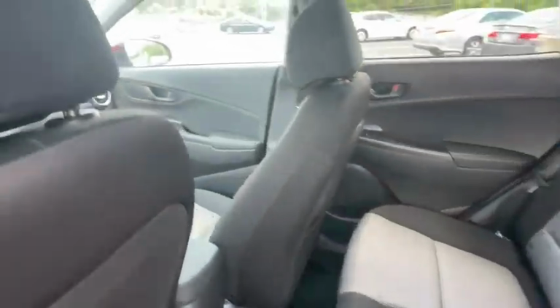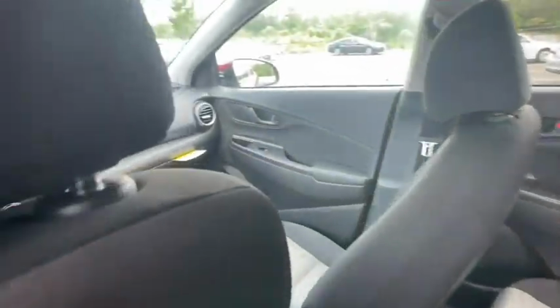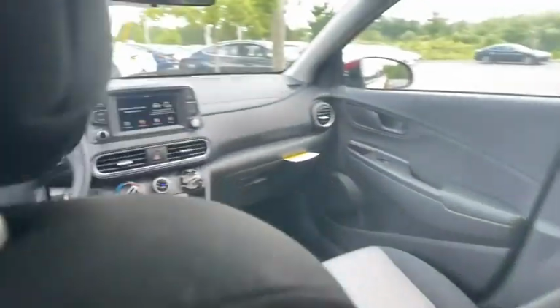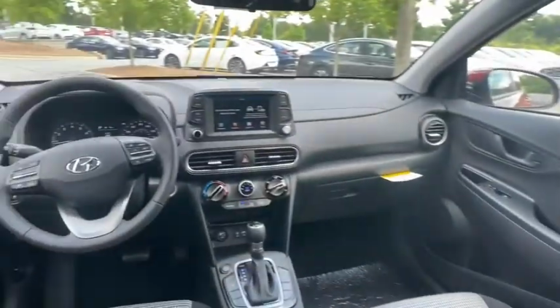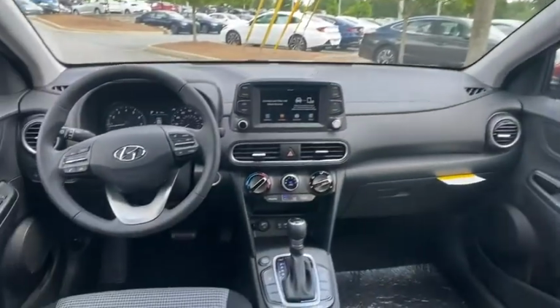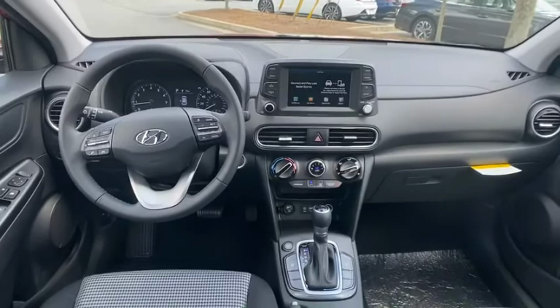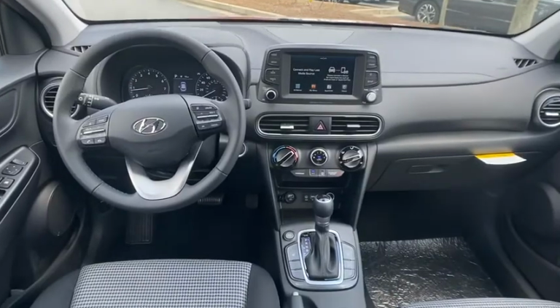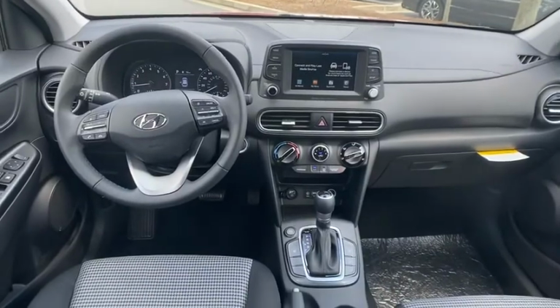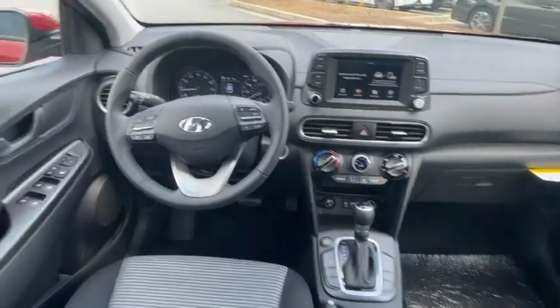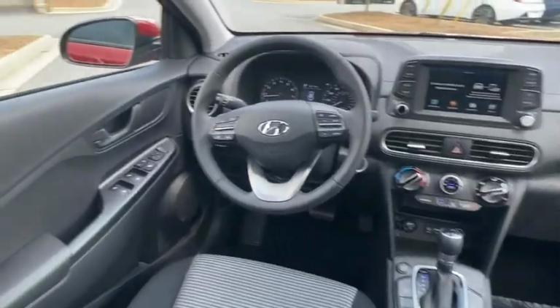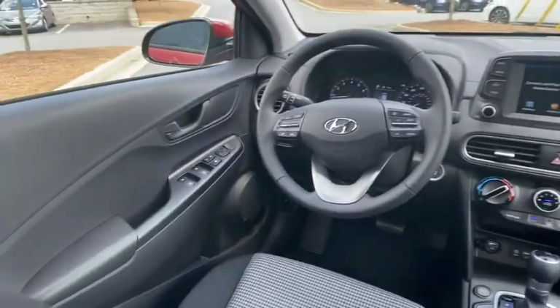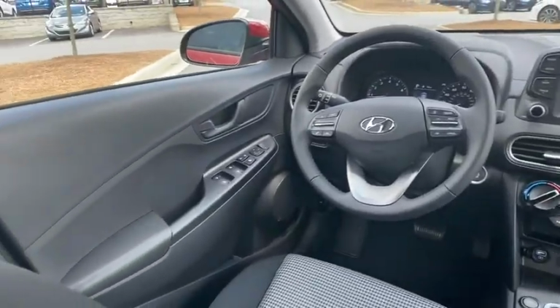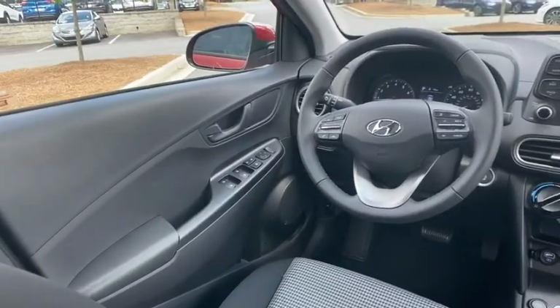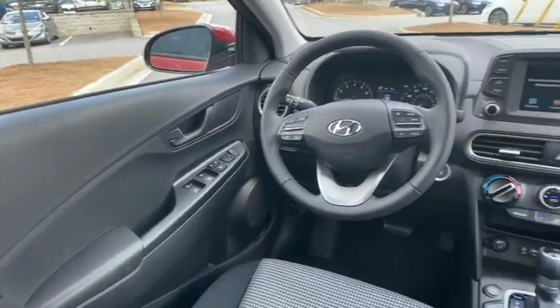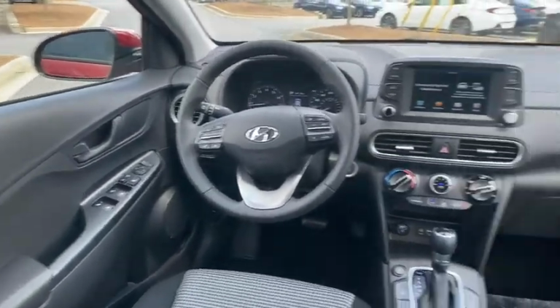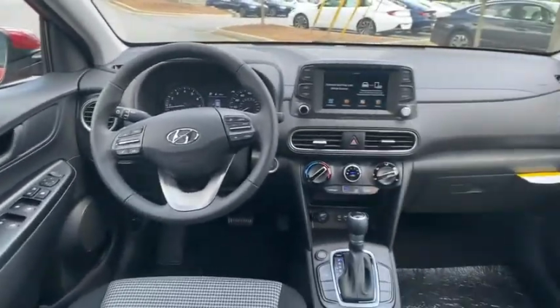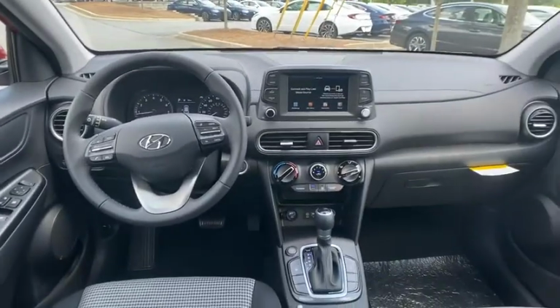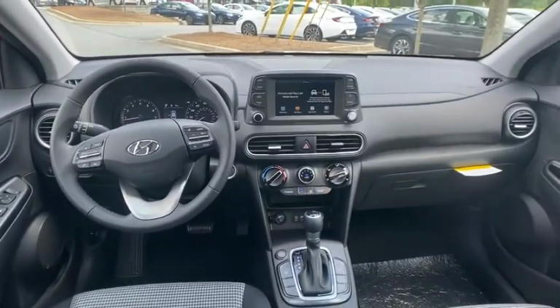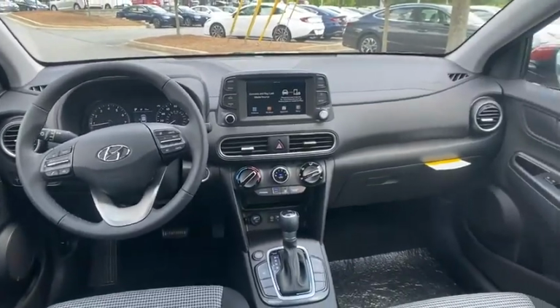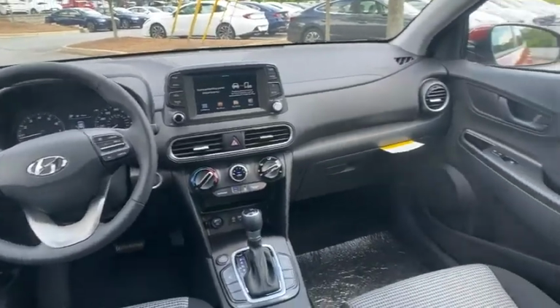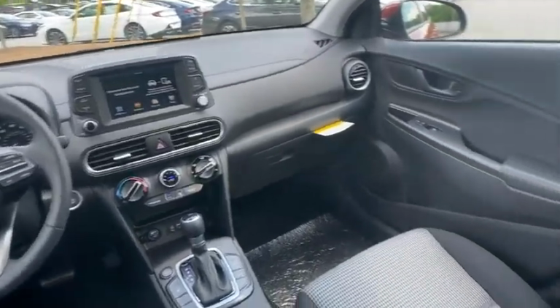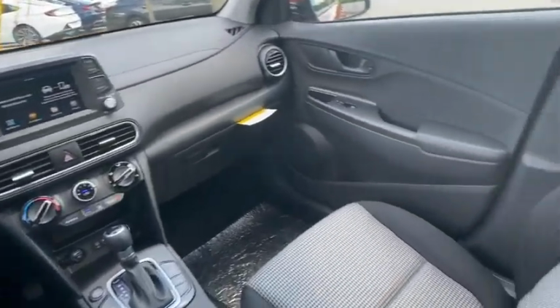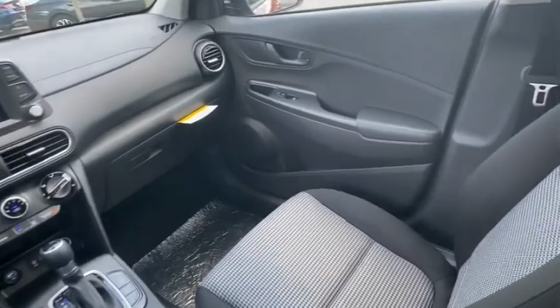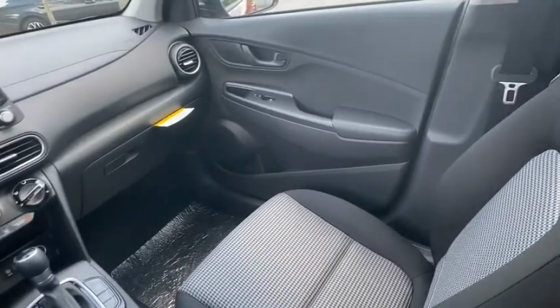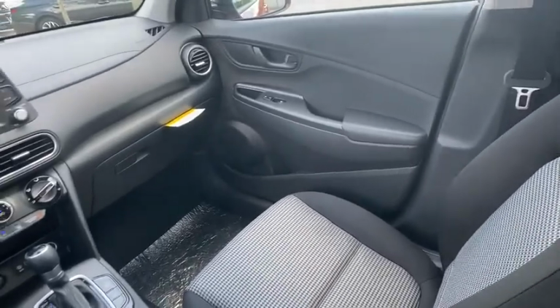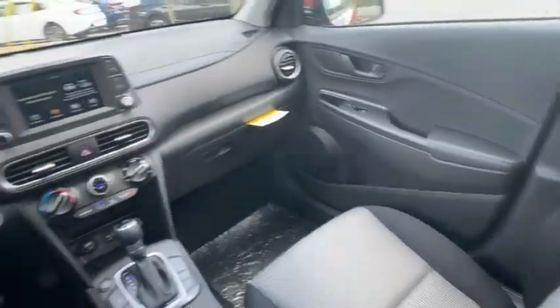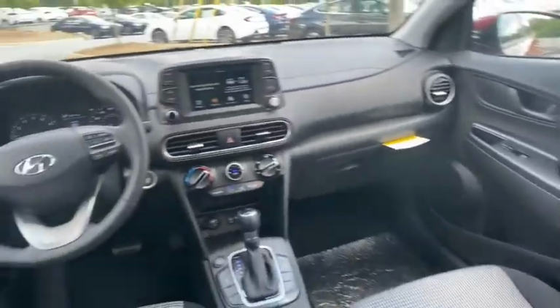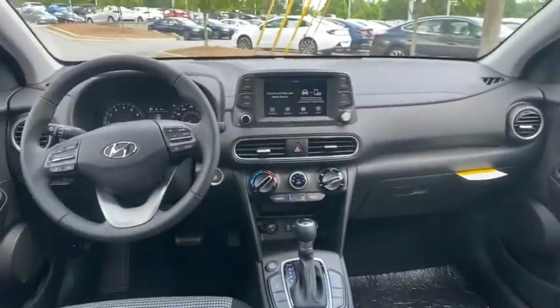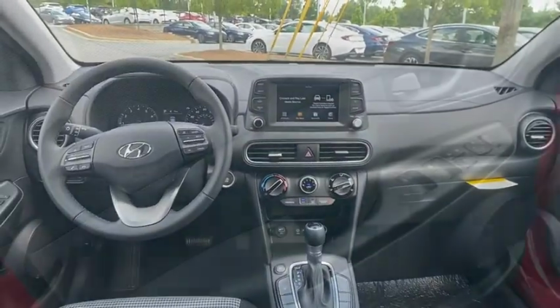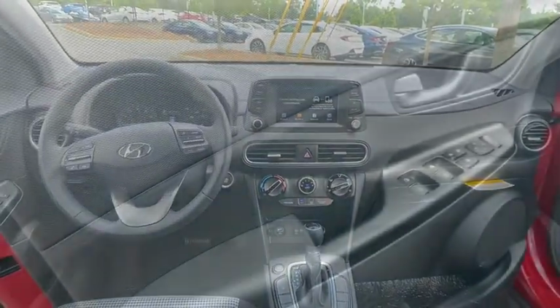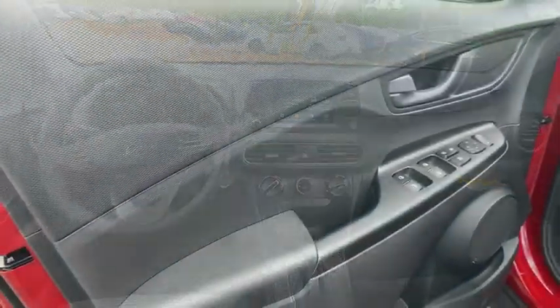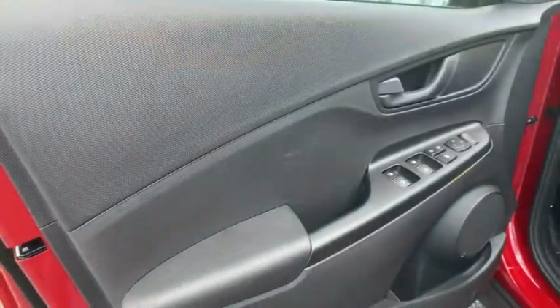Rear window defroster, power windows, remote keyless entry, tachometer, brake assist, carpeted floor mats, overhead console, panic alarm, cloth seat trim.